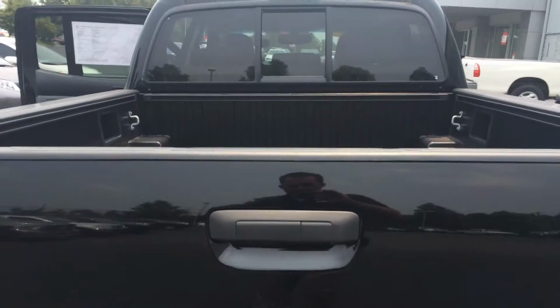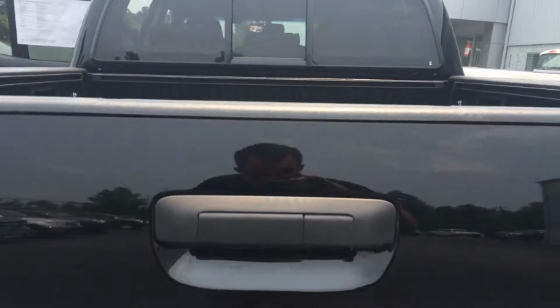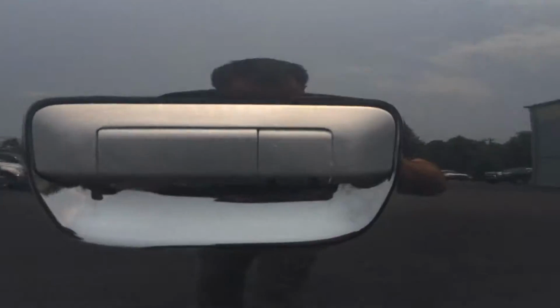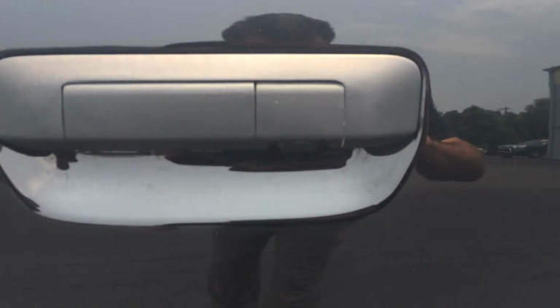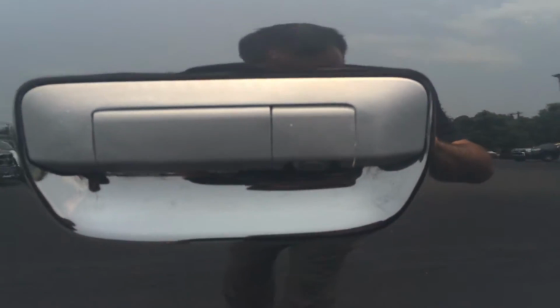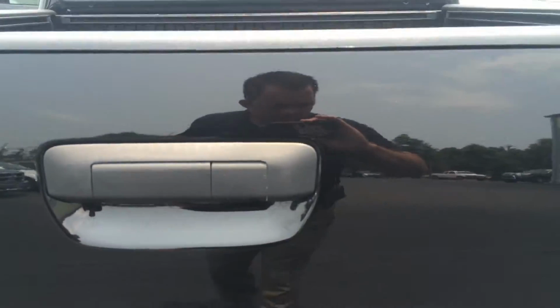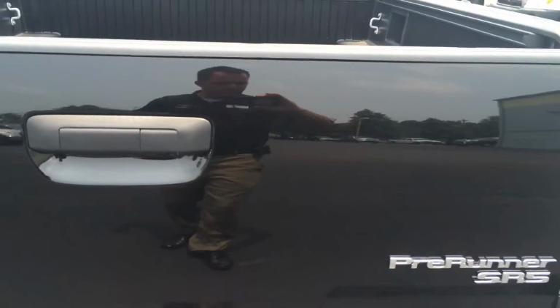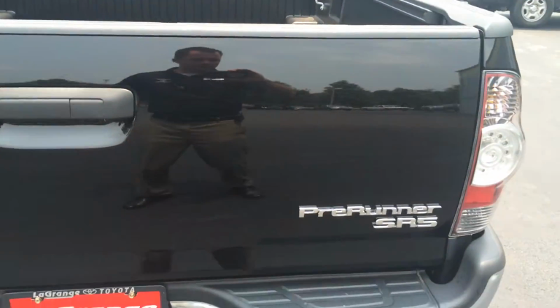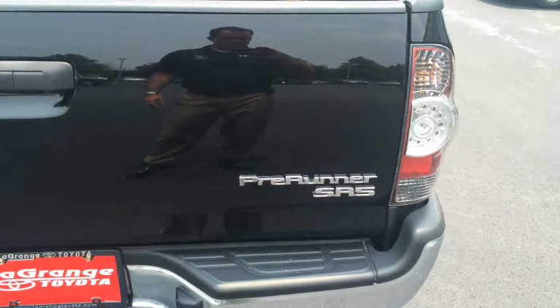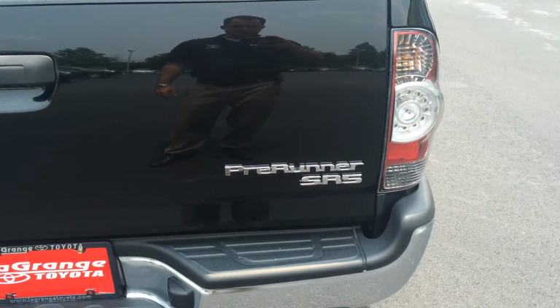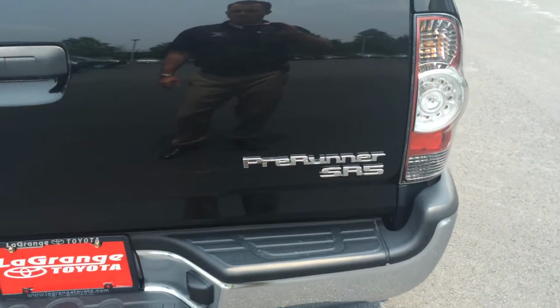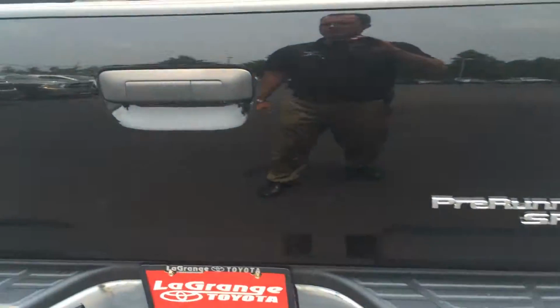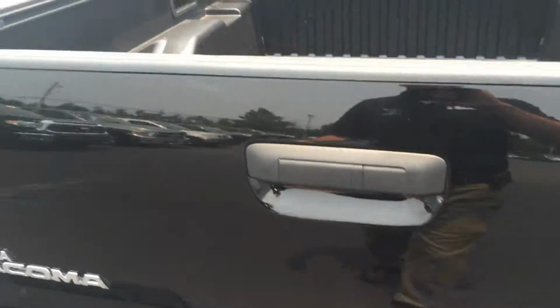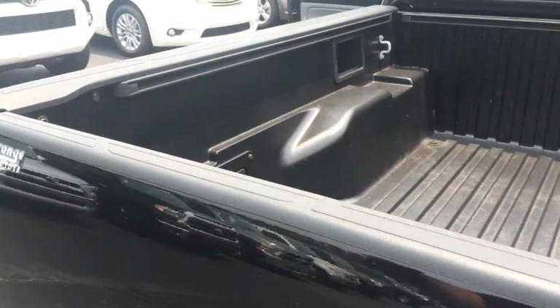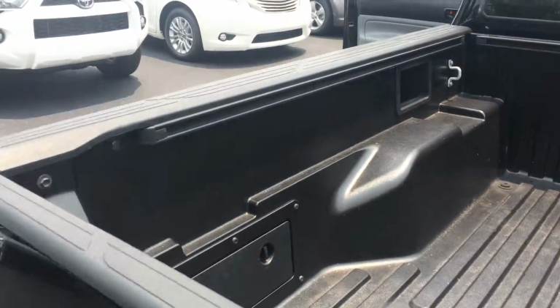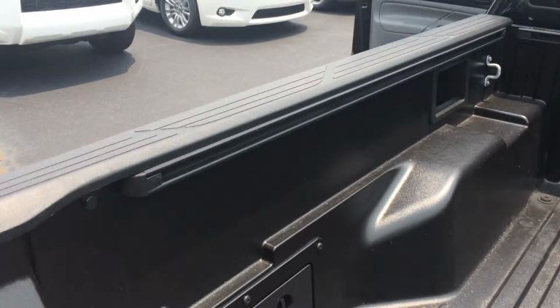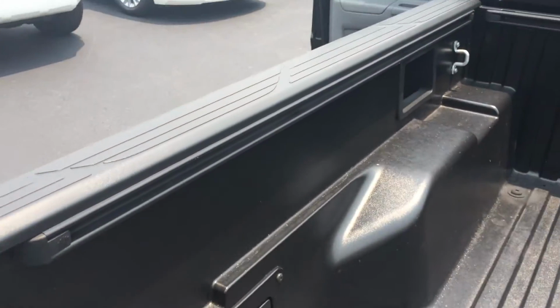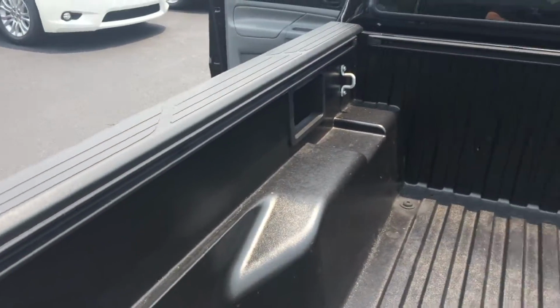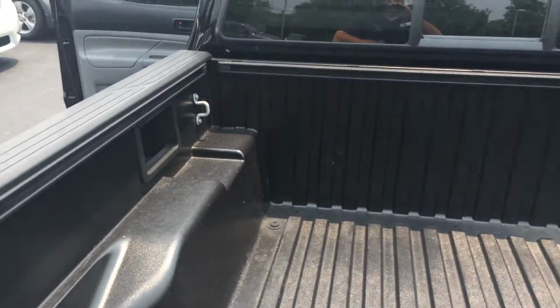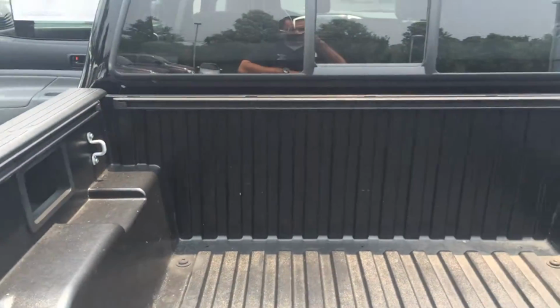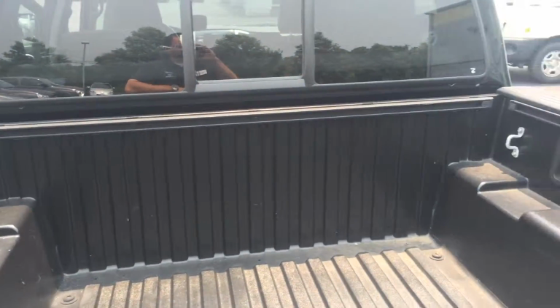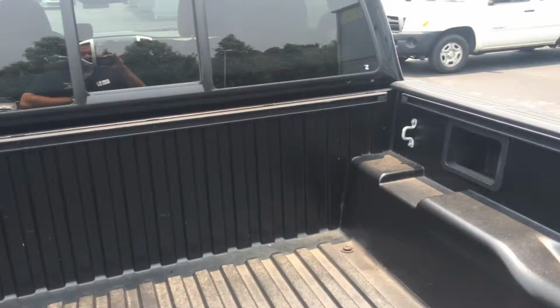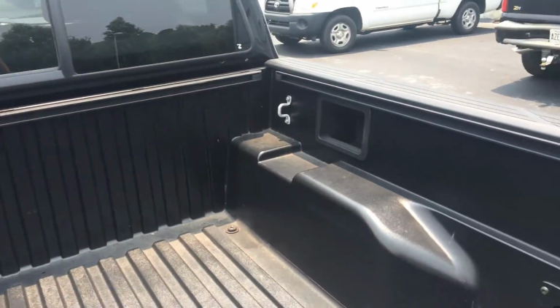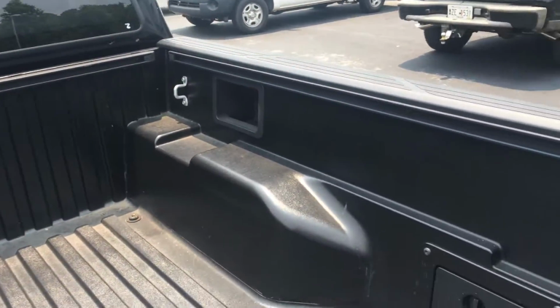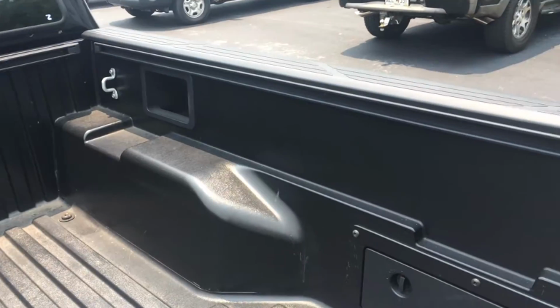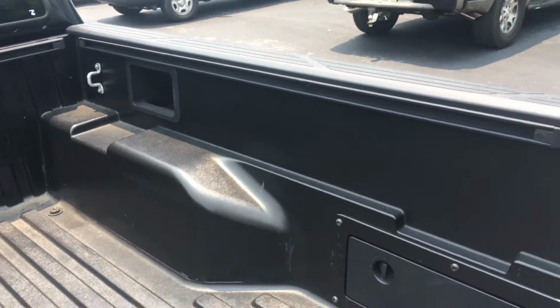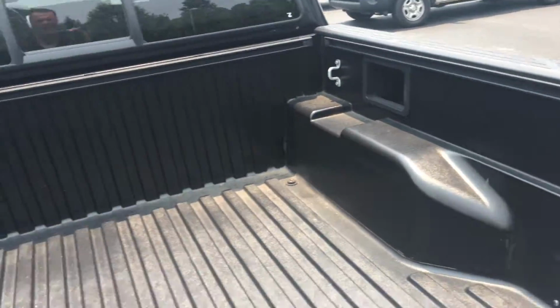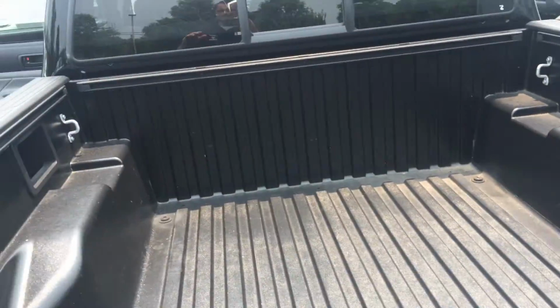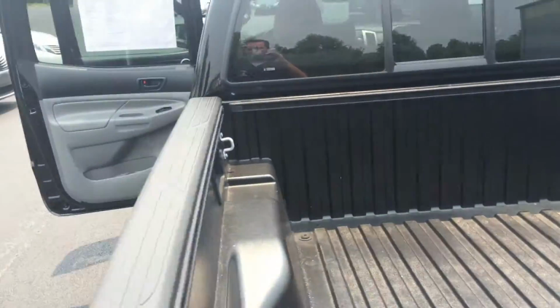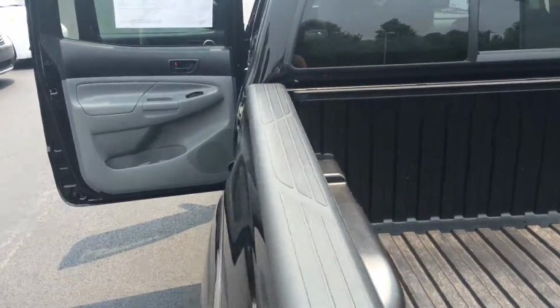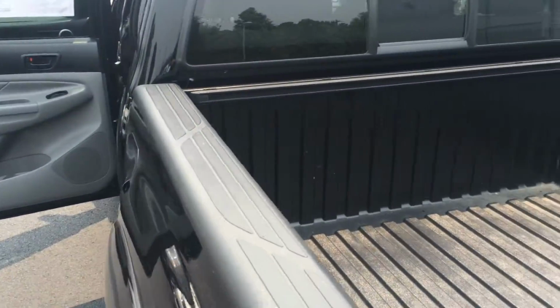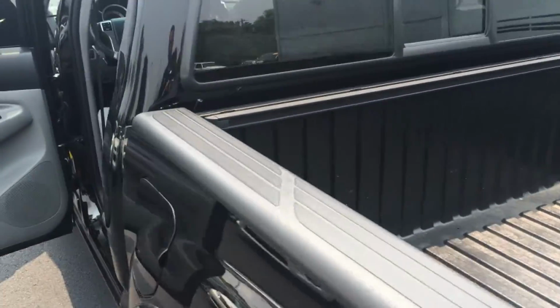And here's your backup camera right there — I'll show you that in a minute. Pre-Runner SR5. SR5 stands for Sports Rally 5, a throwback to the old Toyota racing days. And Pre-Runner is a two-wheel drive that sits up like a four-wheel.